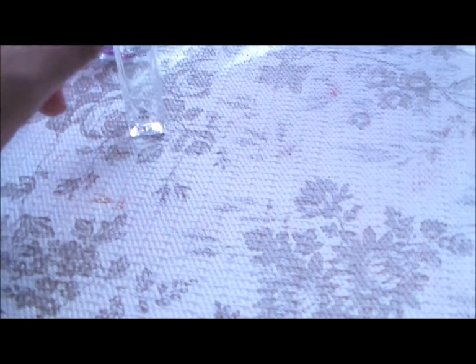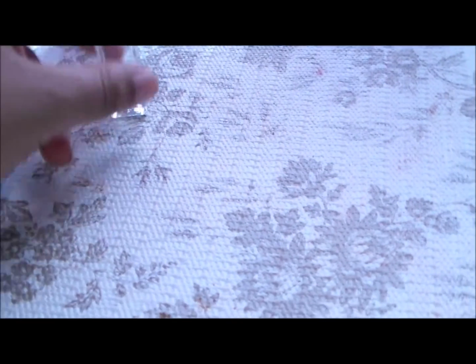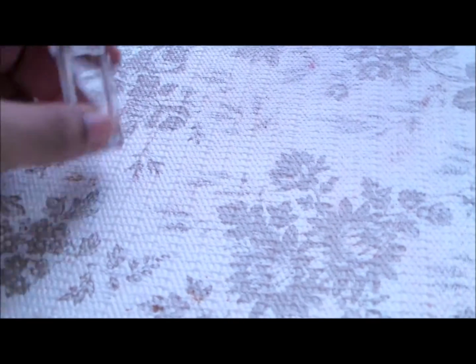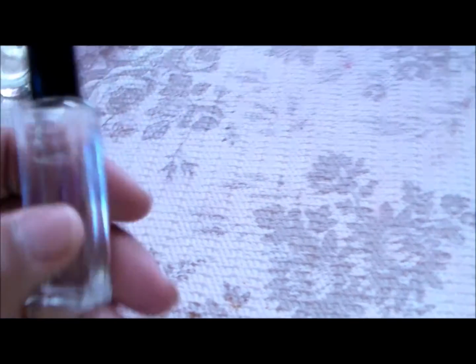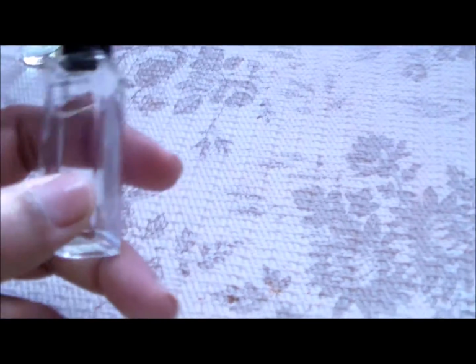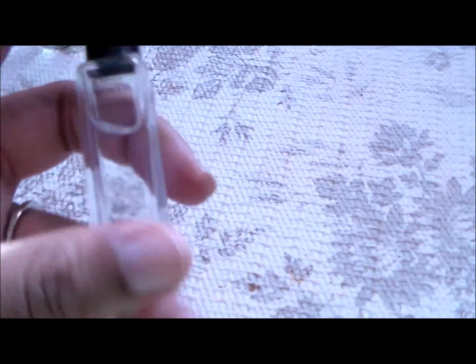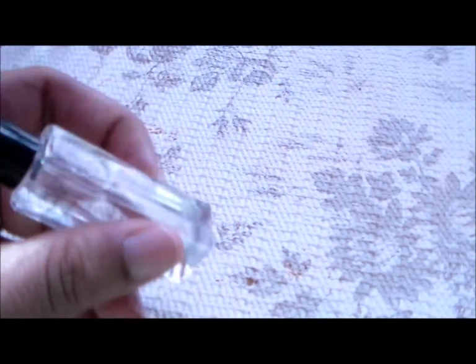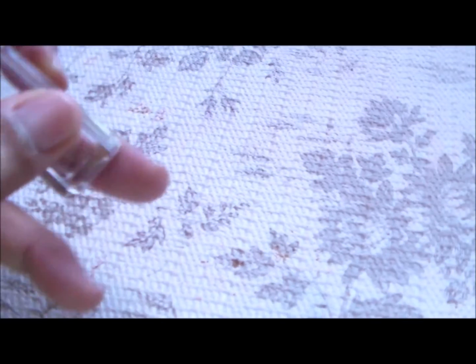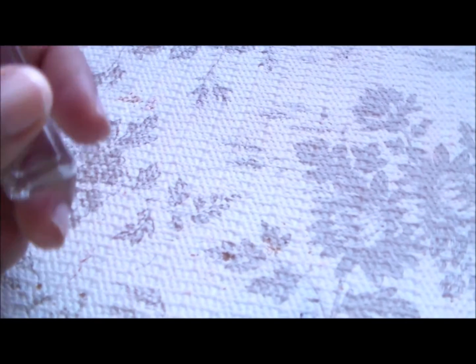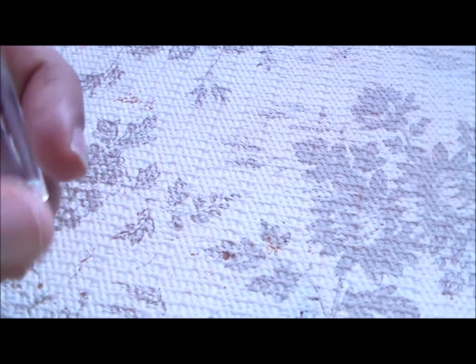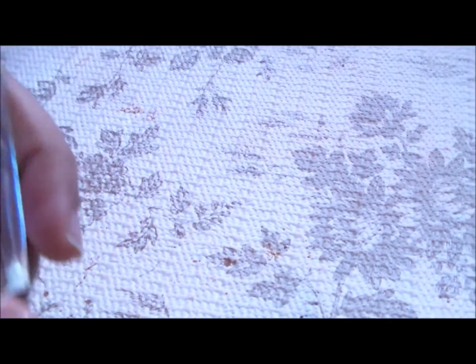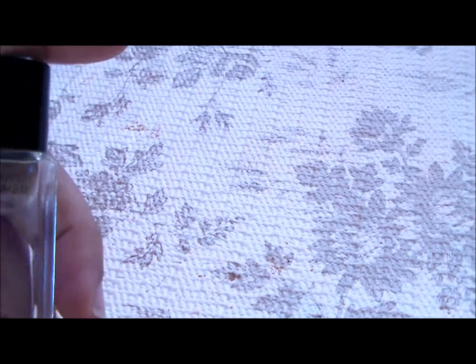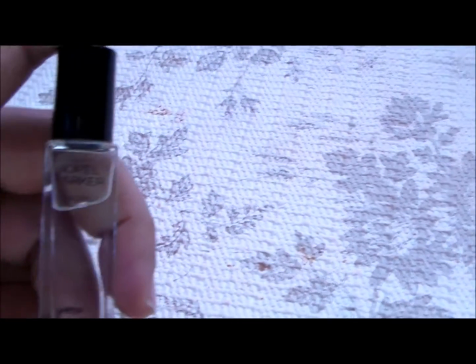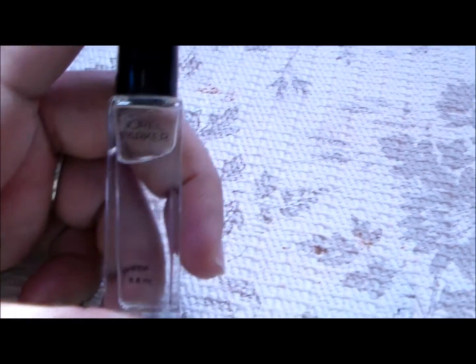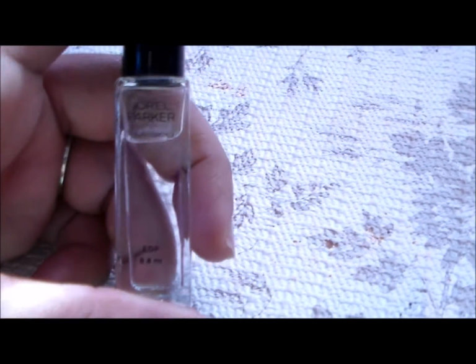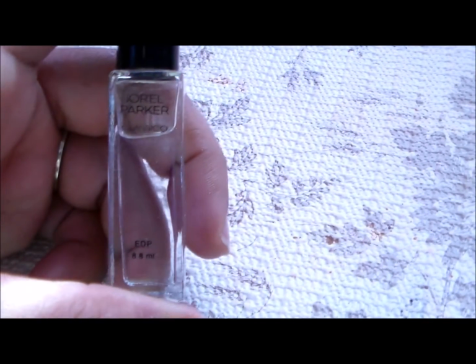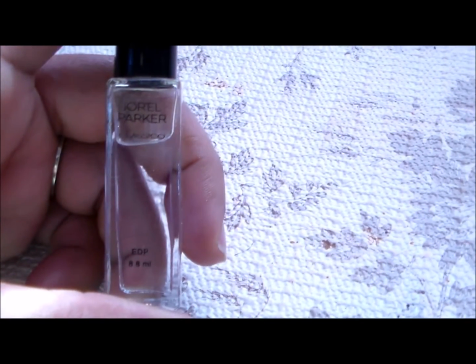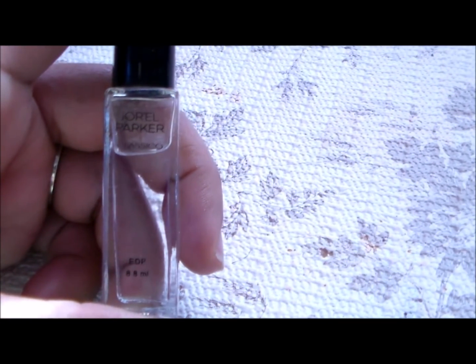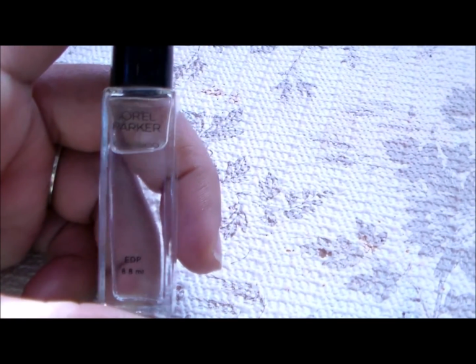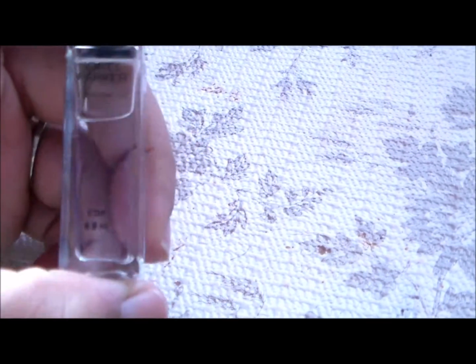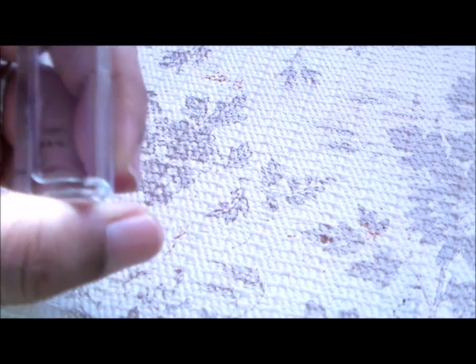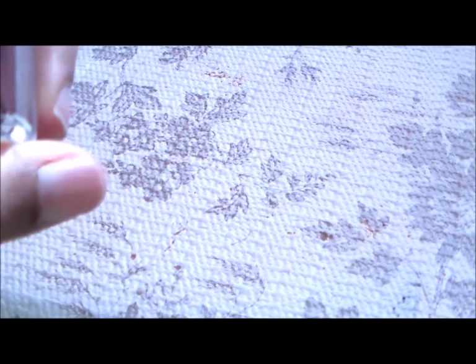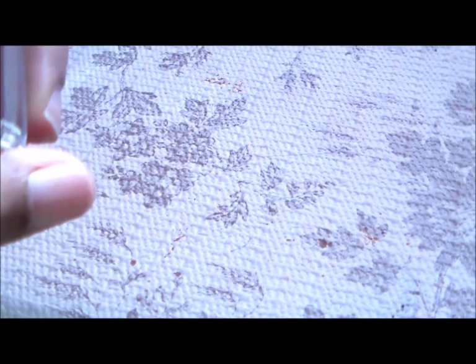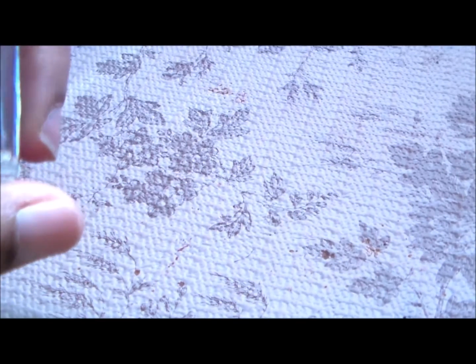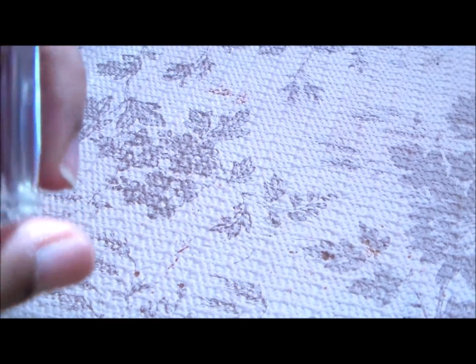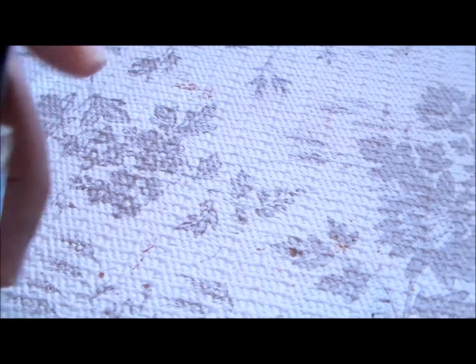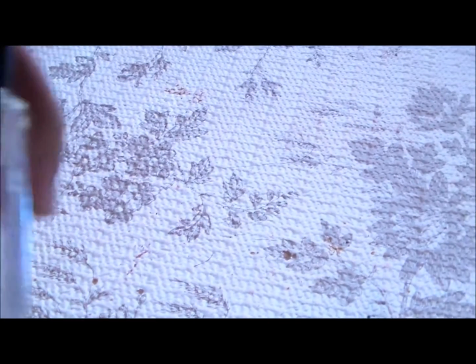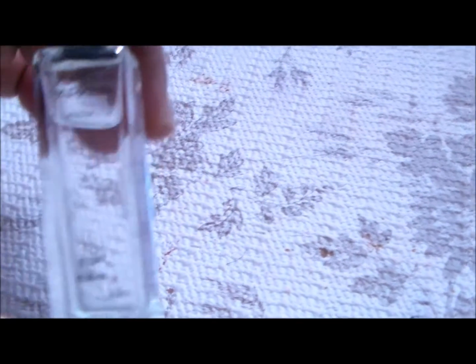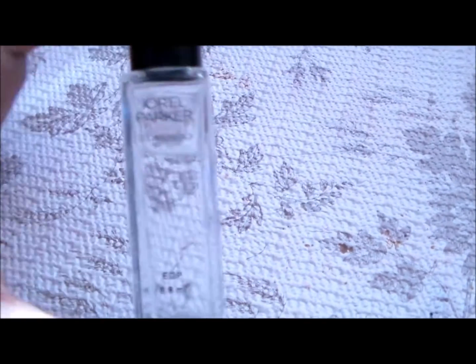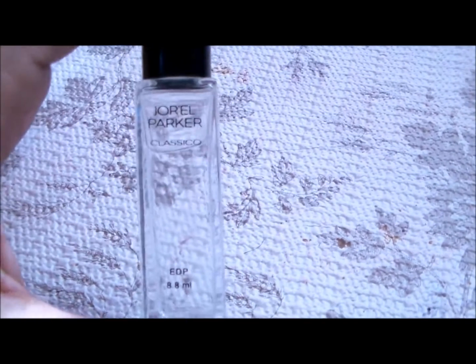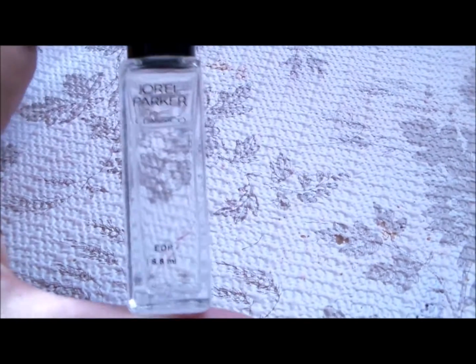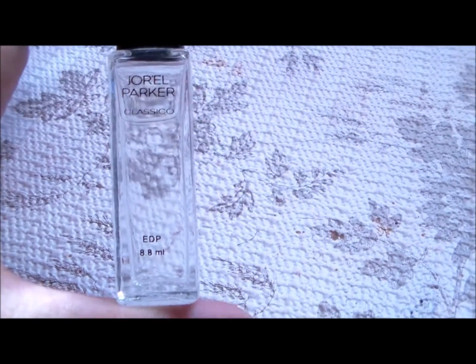I also got this out of an ipsy bag. This is Jorrell Parker Classical and it is an Oud parfum.